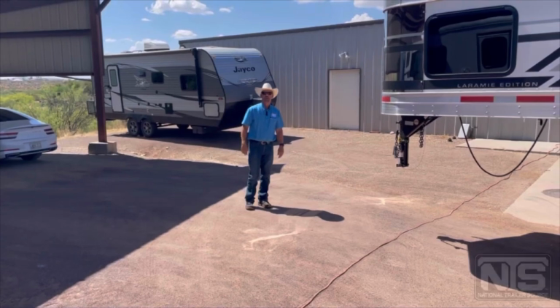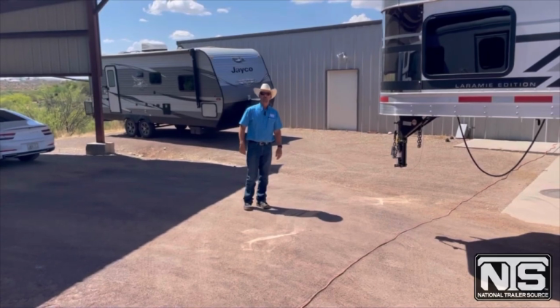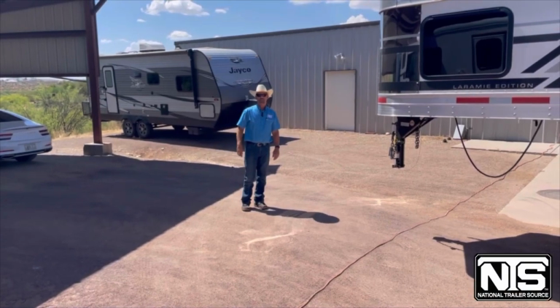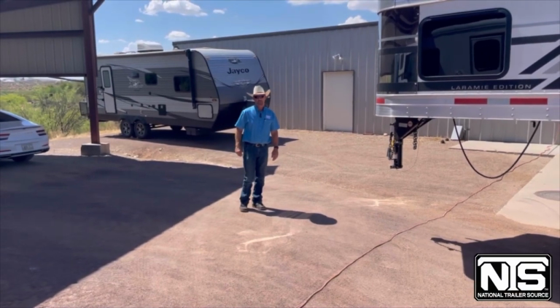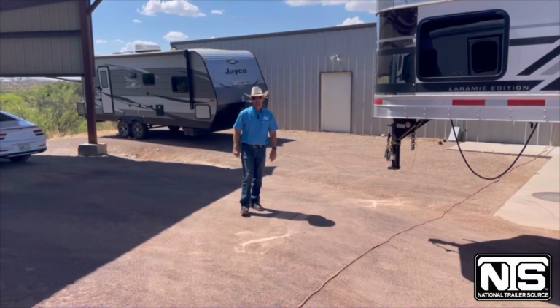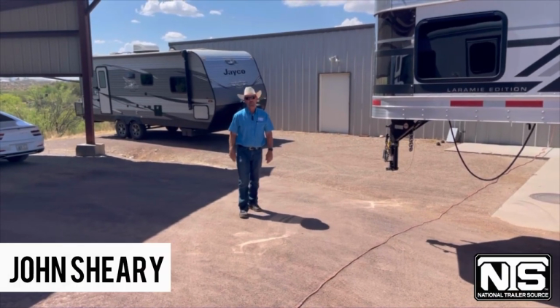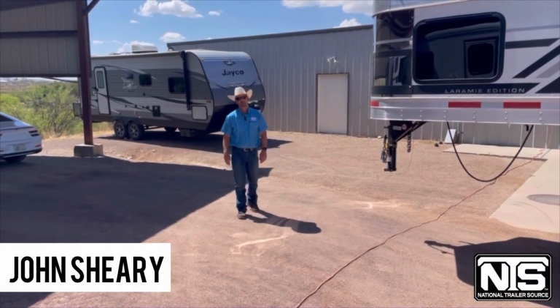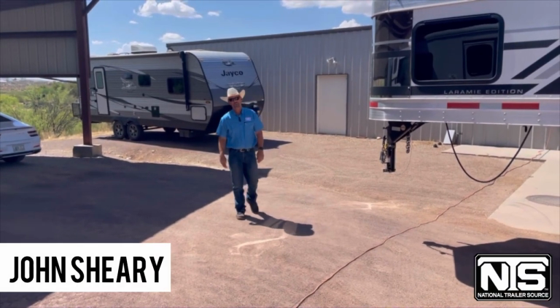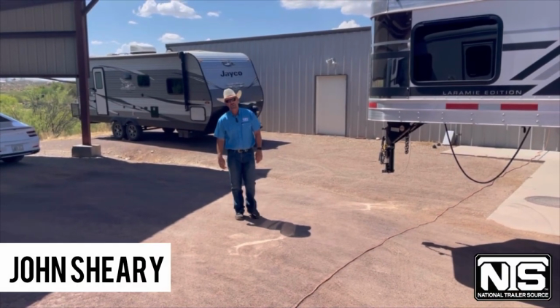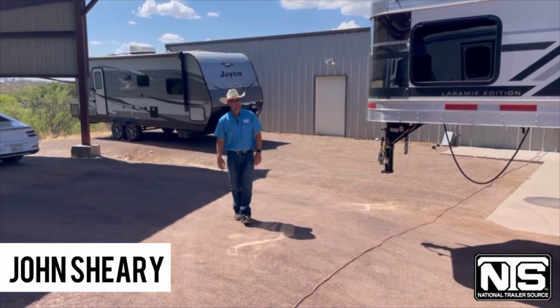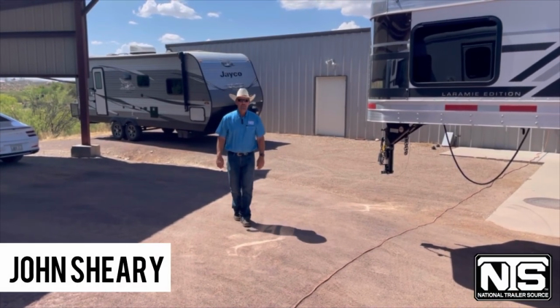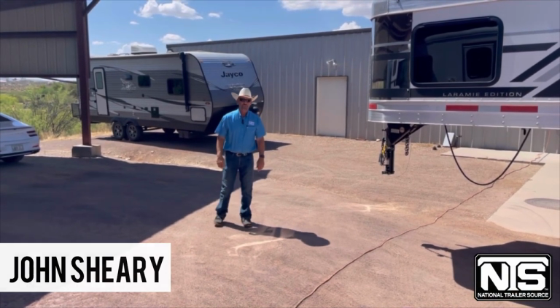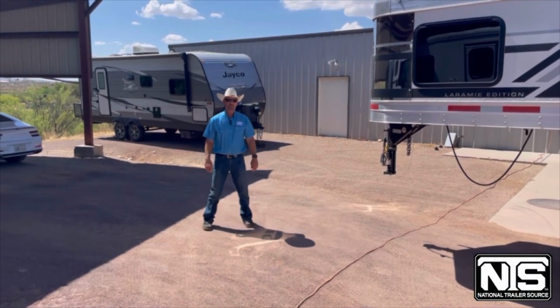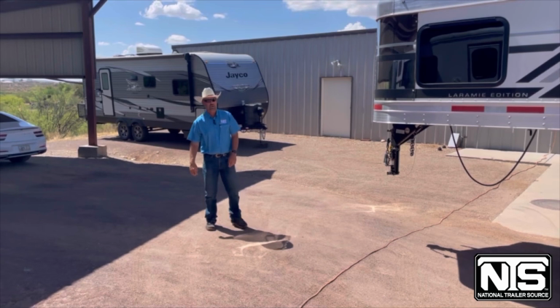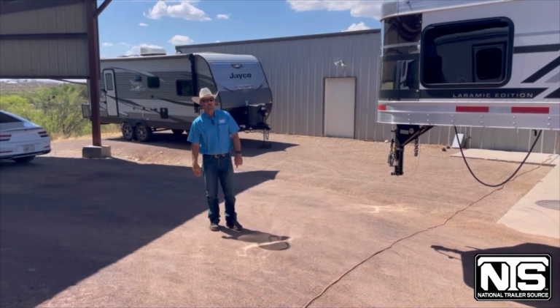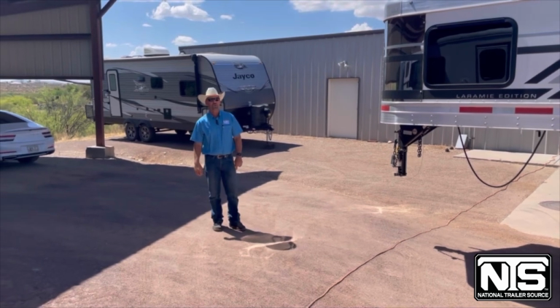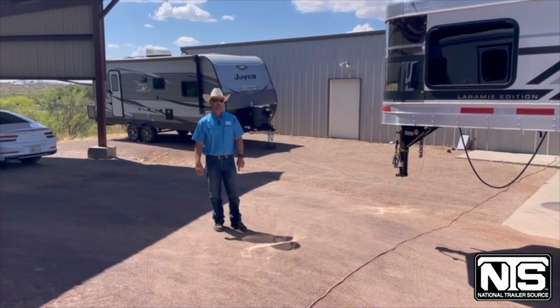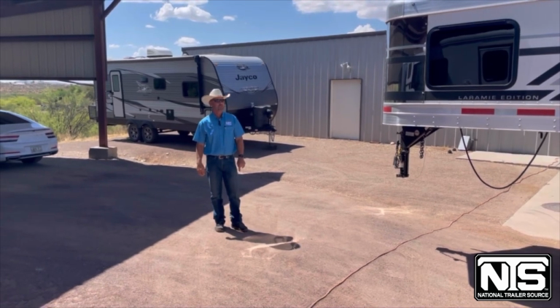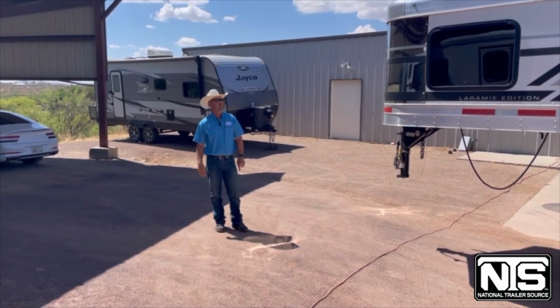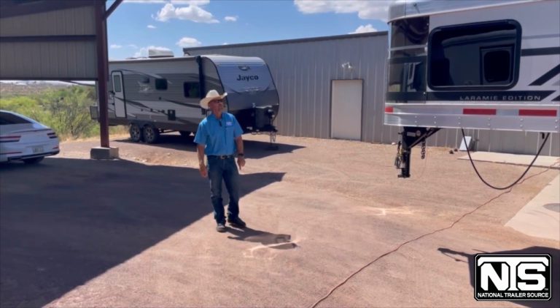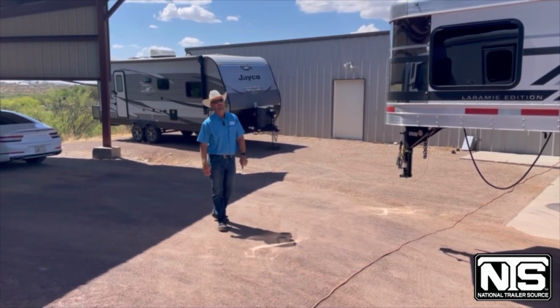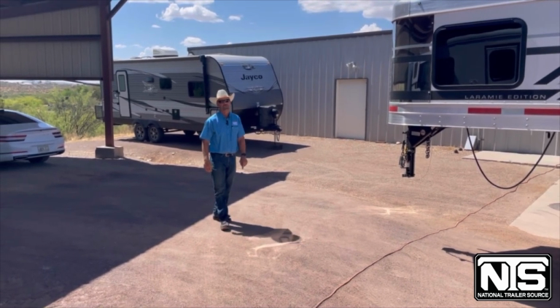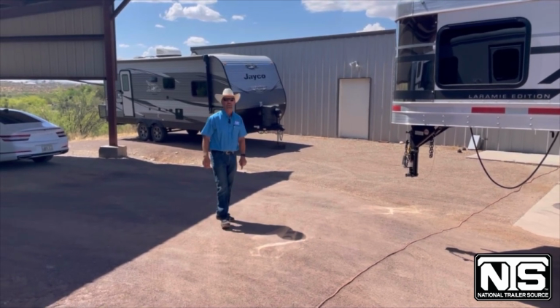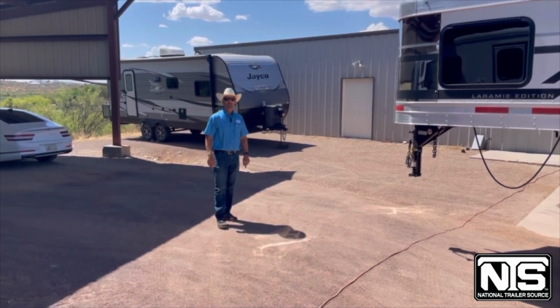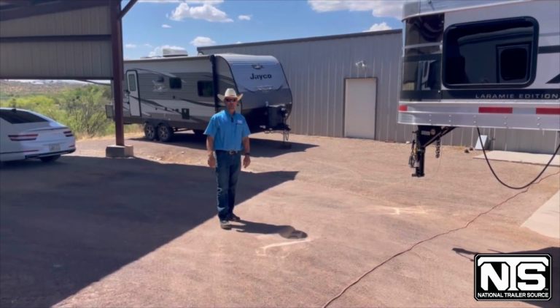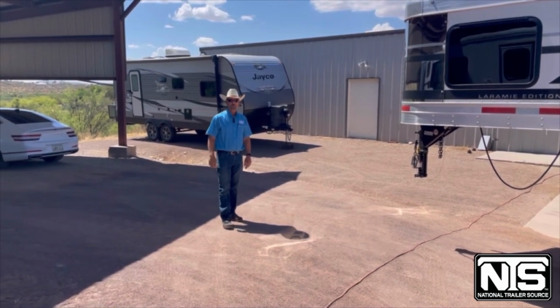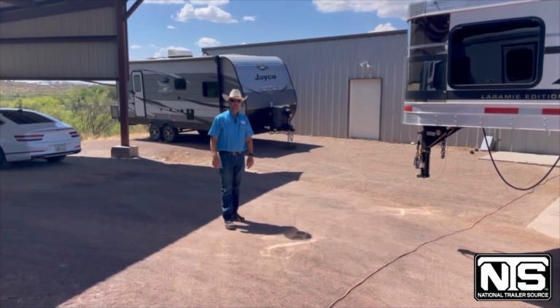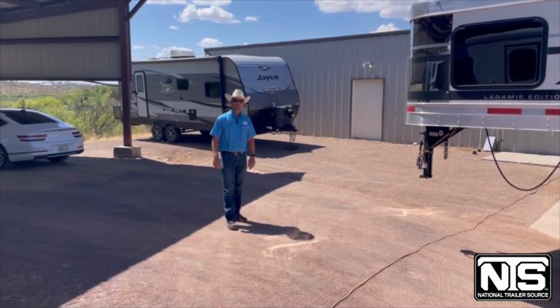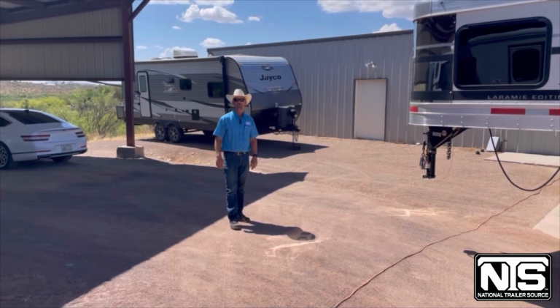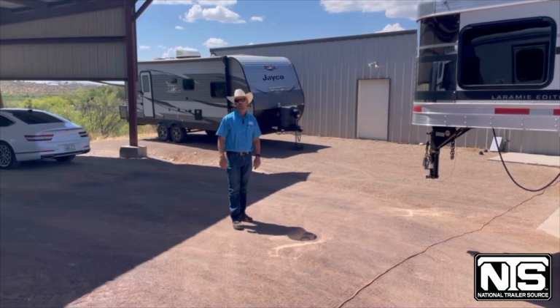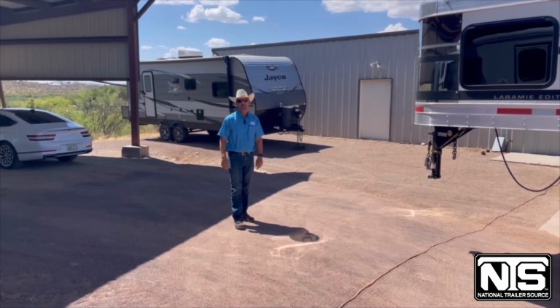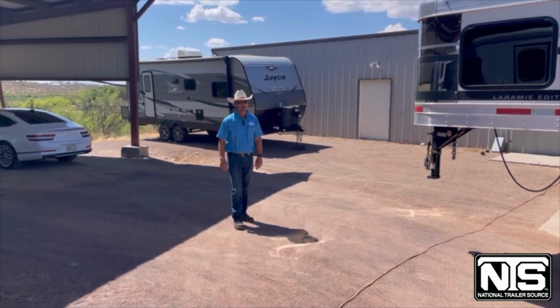Welcome to National Trailer Source here in Wickenburg, Arizona. I'm John Sherry and I'm going to give you a quick tour of this 2023 SMC three-horse 16-foot short wall living quarter.